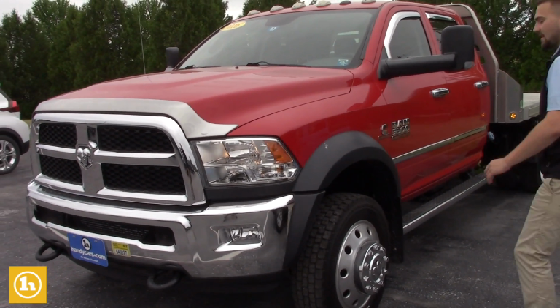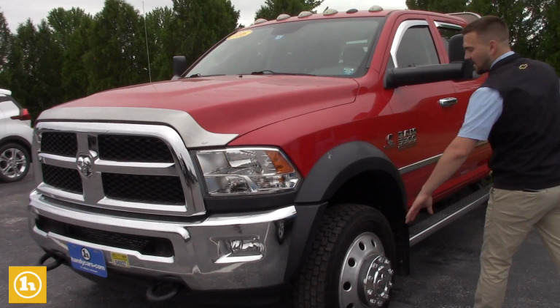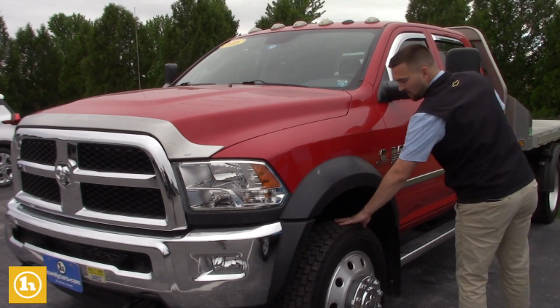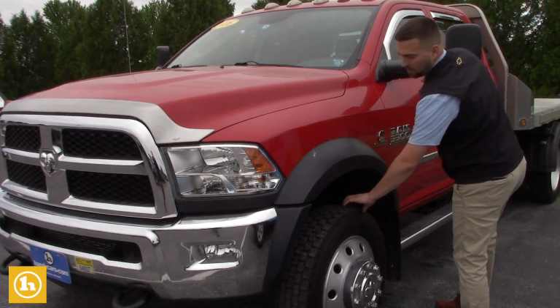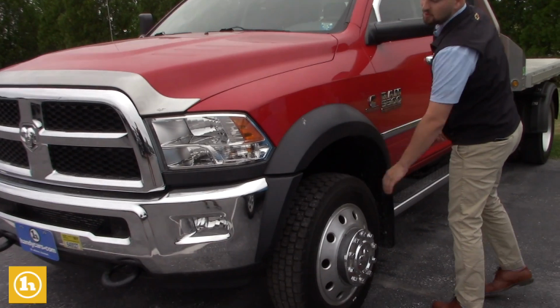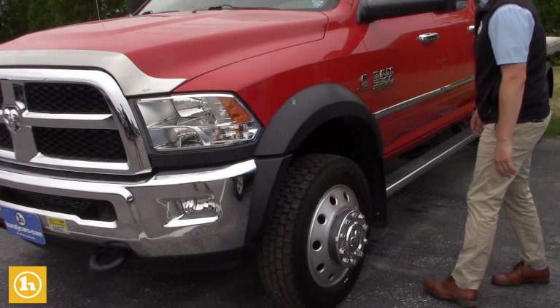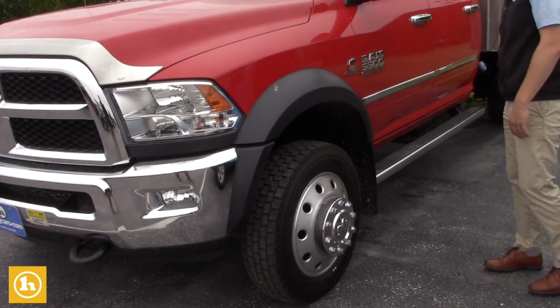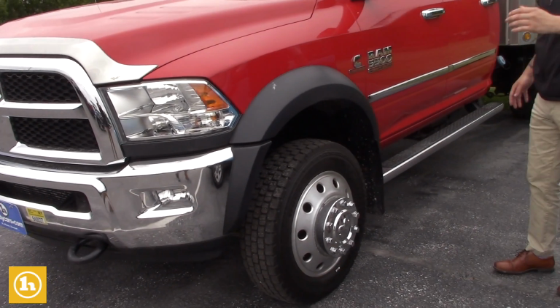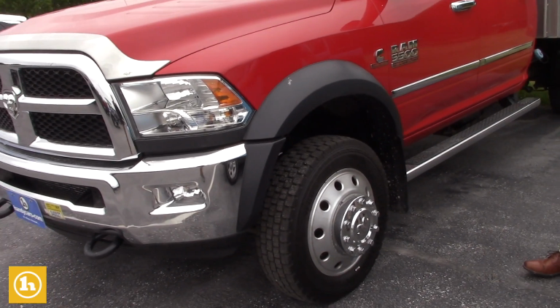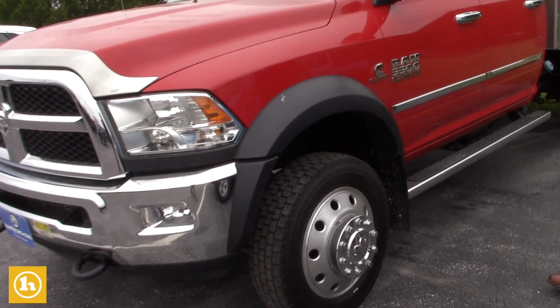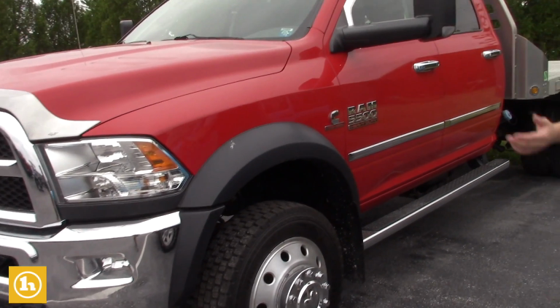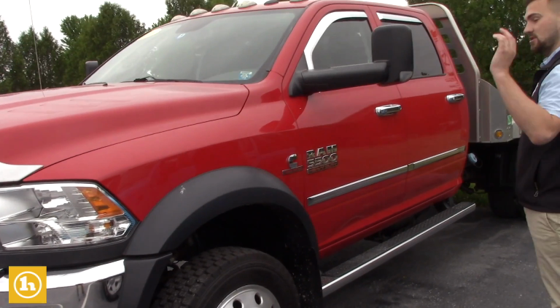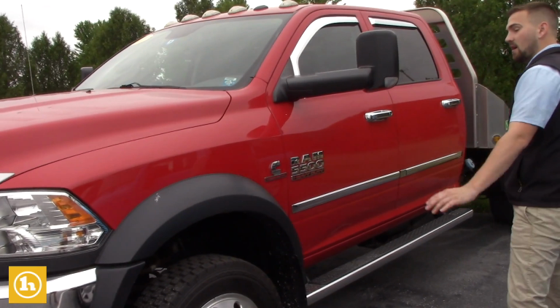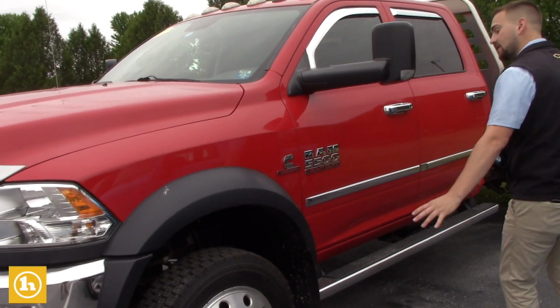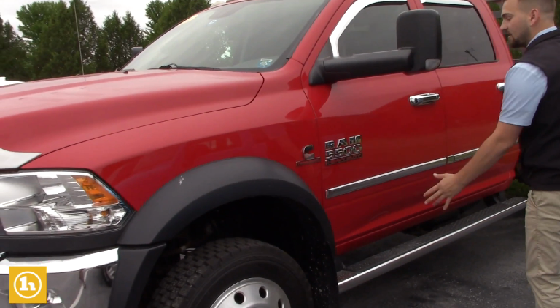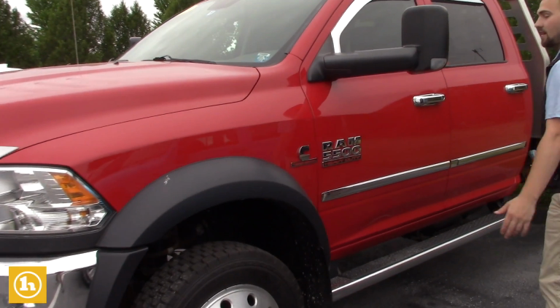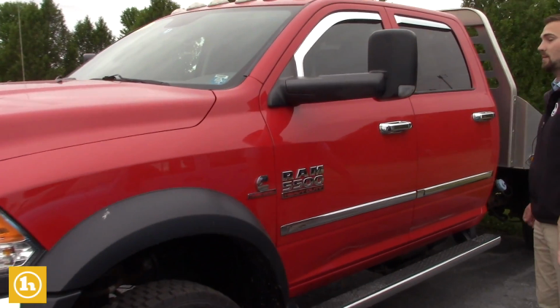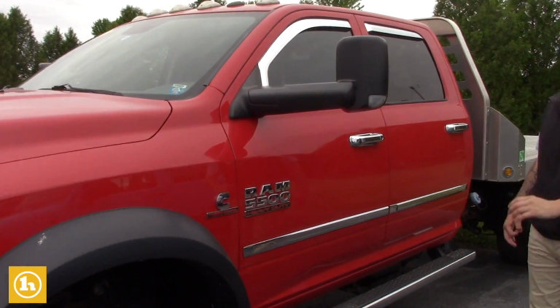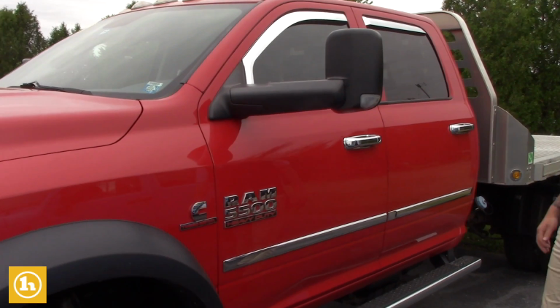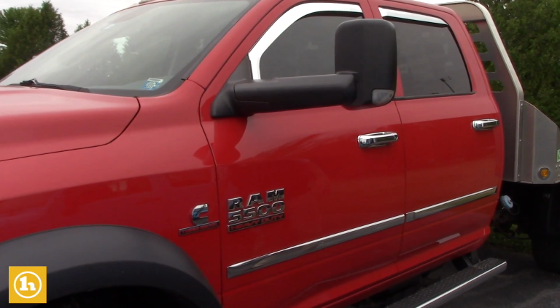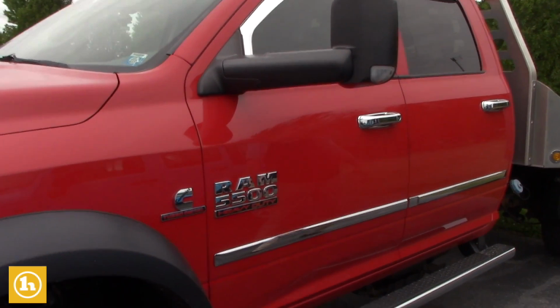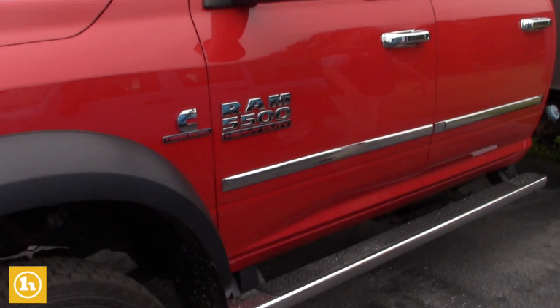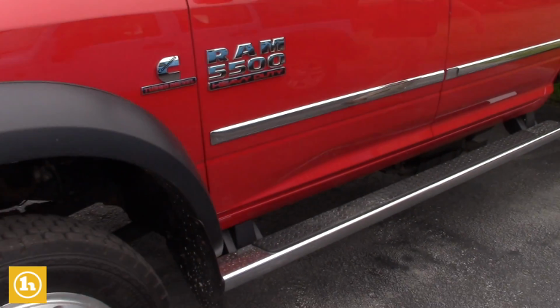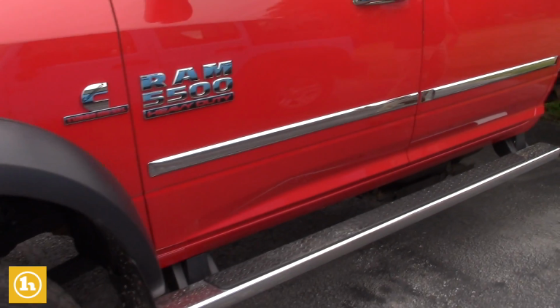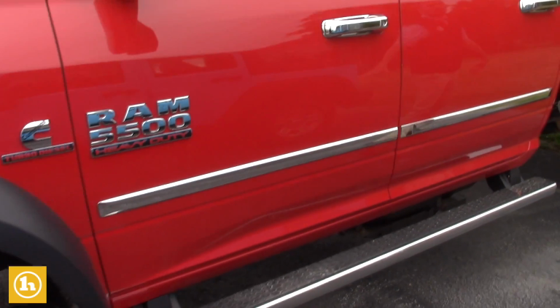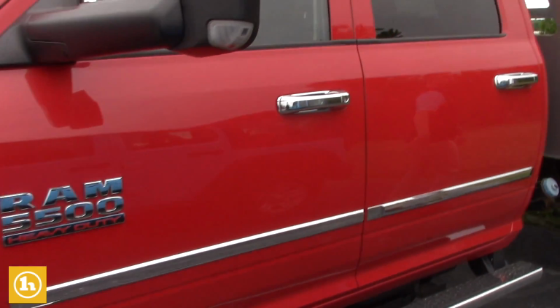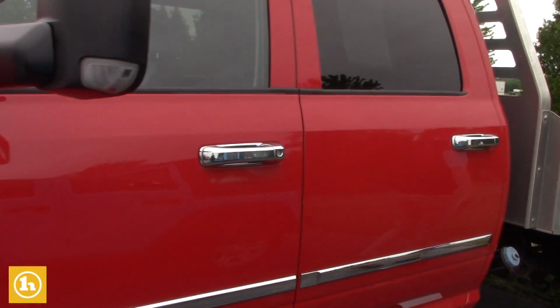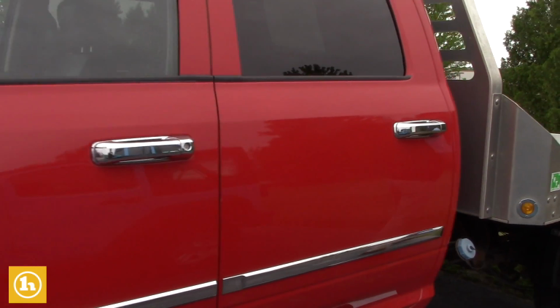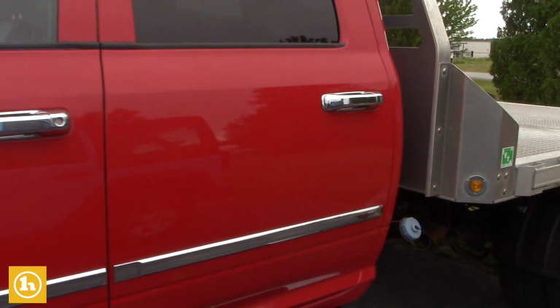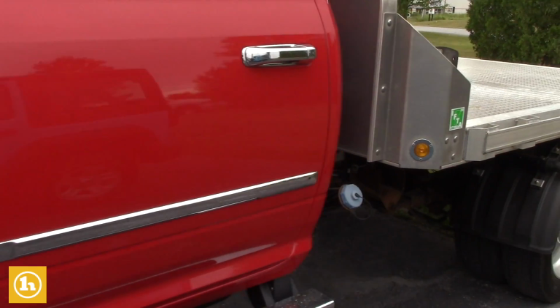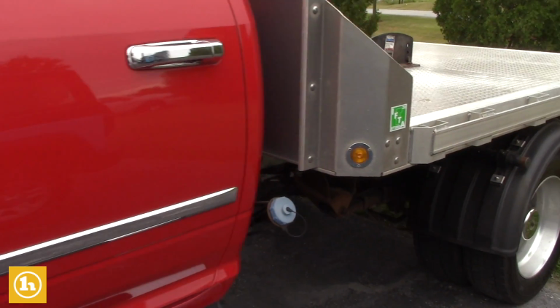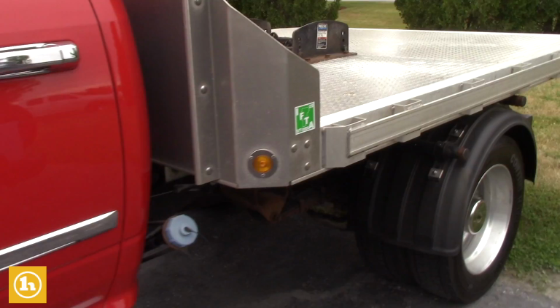It does have brand new tires on it. It's very, very clean — there's not a spot of rust or anything on it. I can't express how clean this truck is. Just want to give you a walk around on the outside, then we'll open up the inside for you.